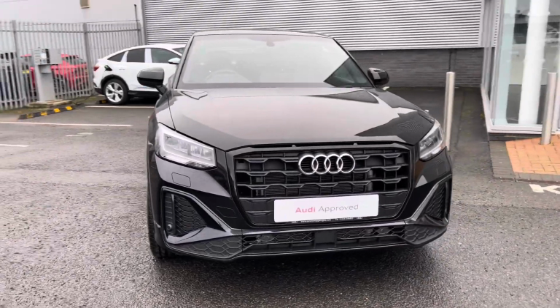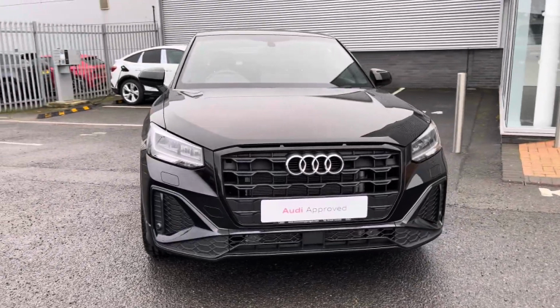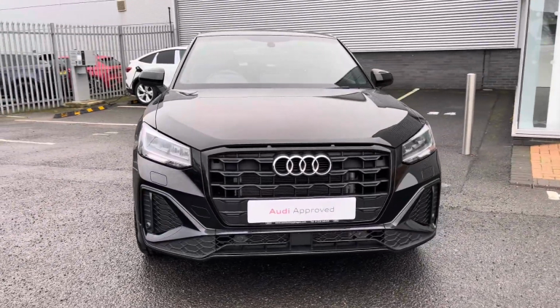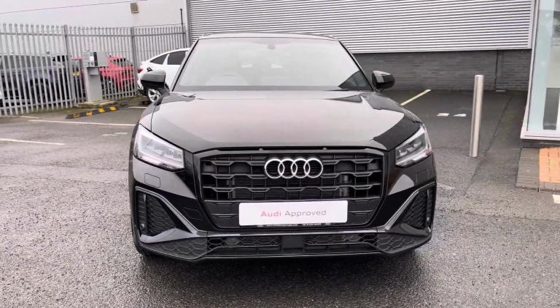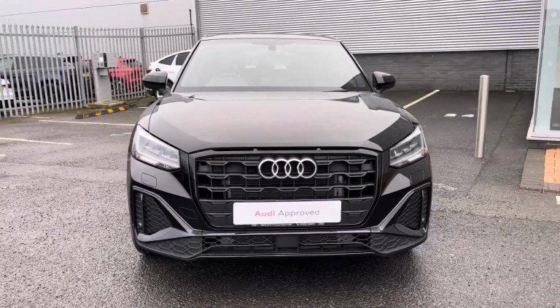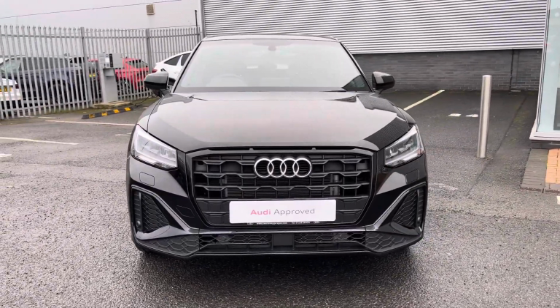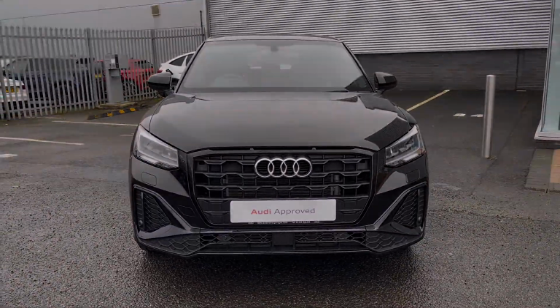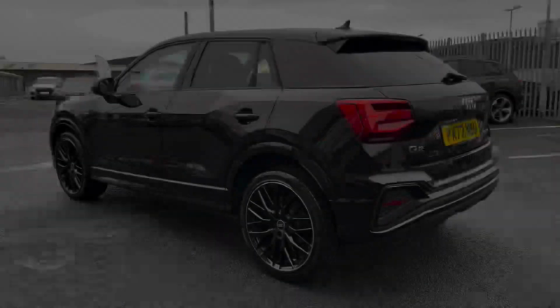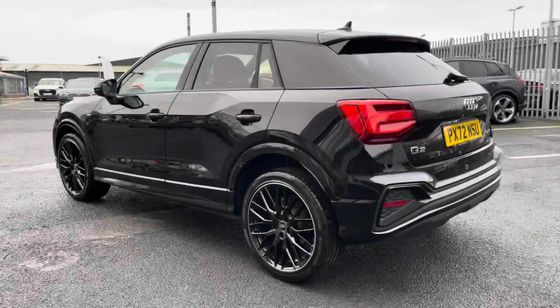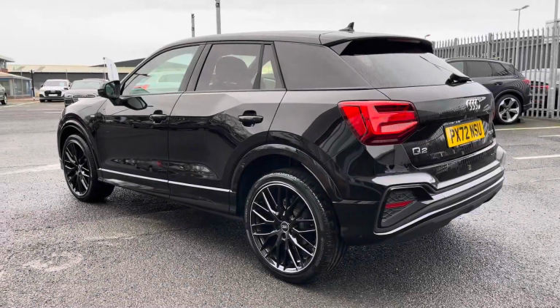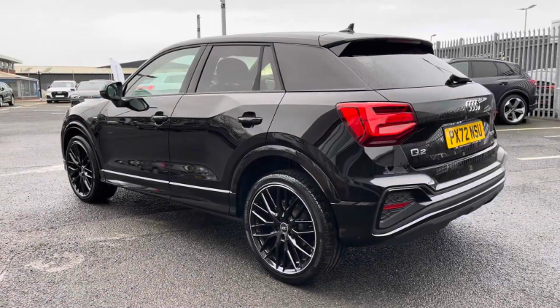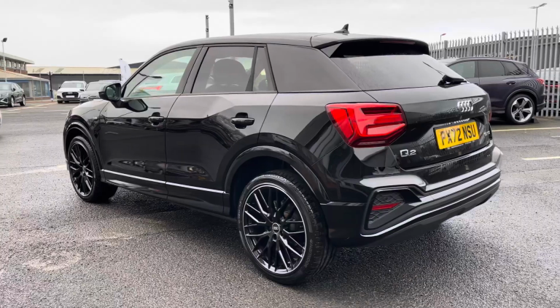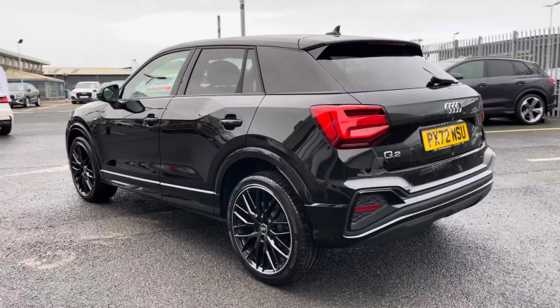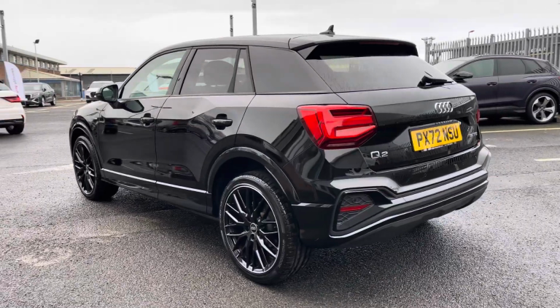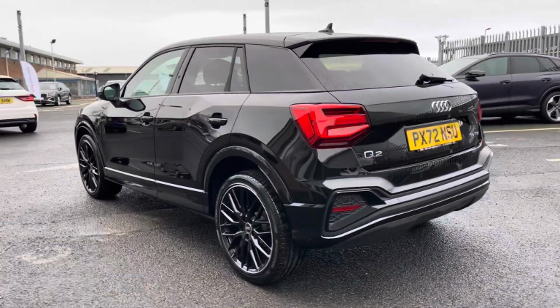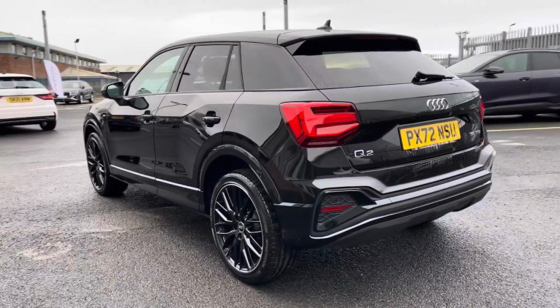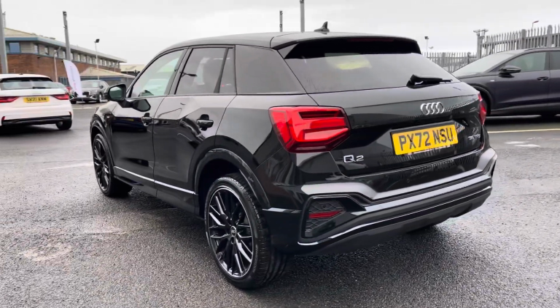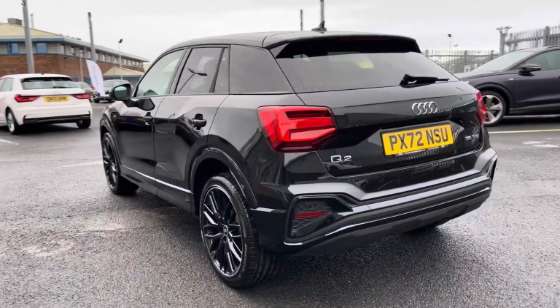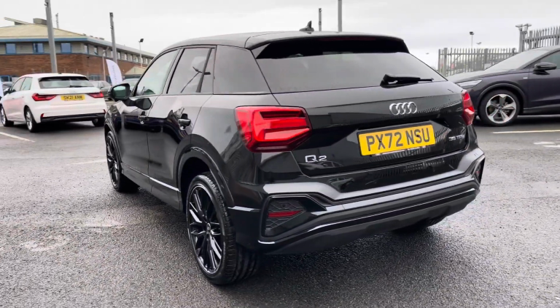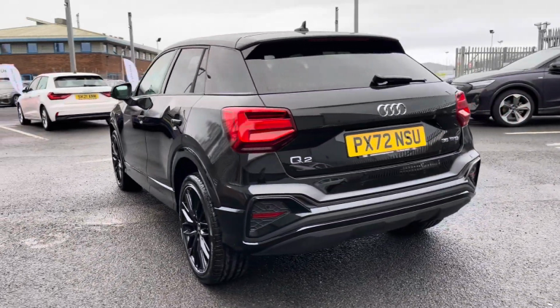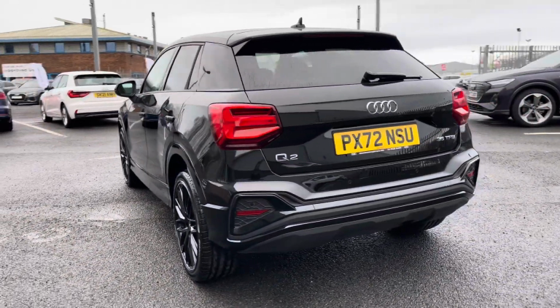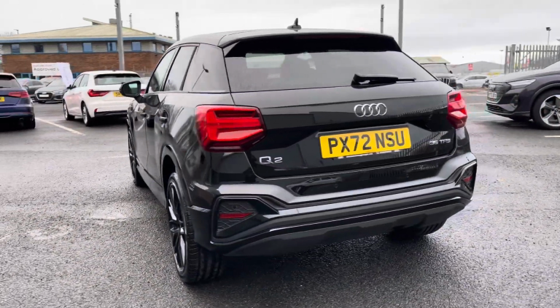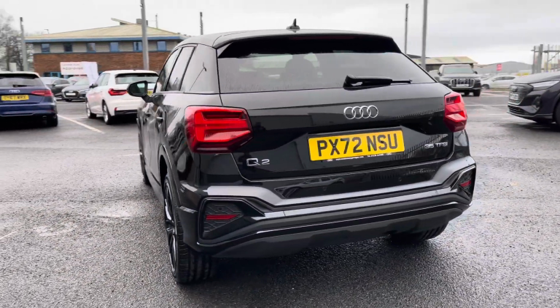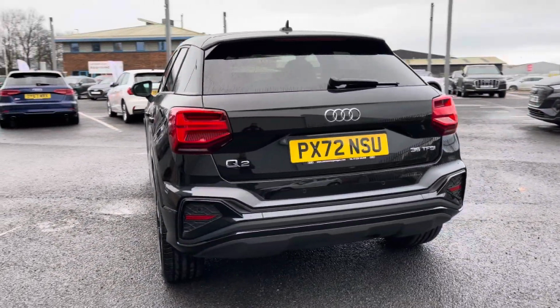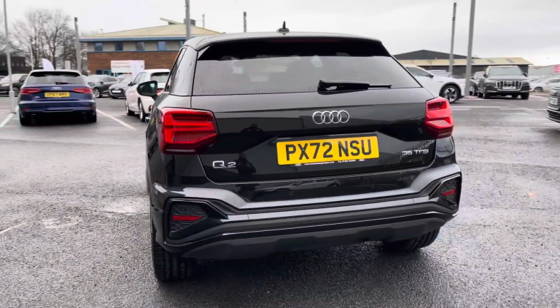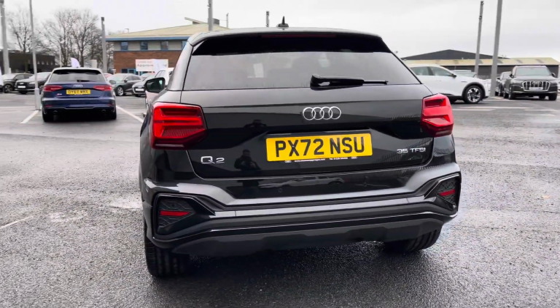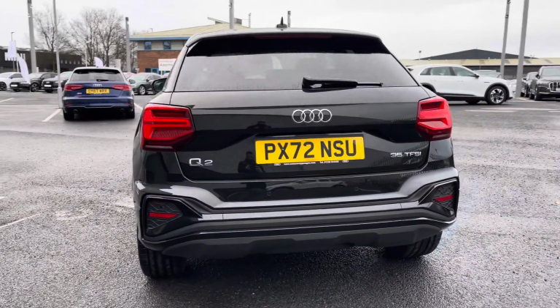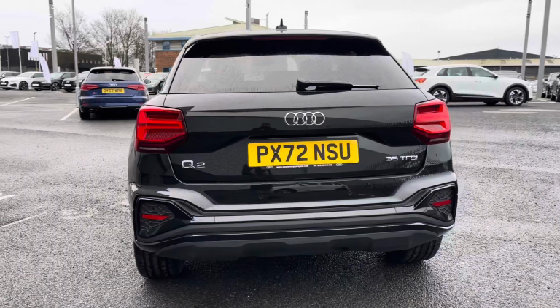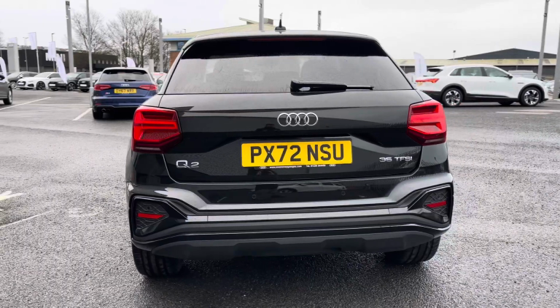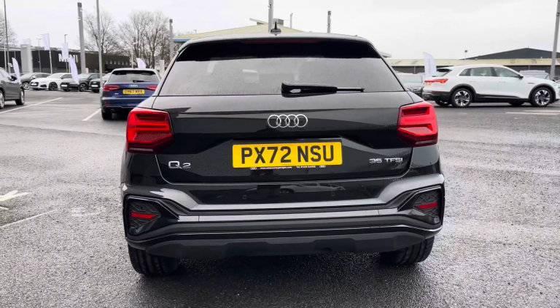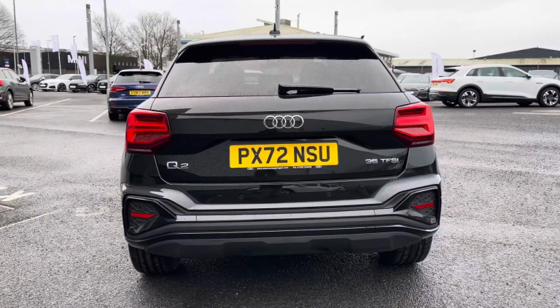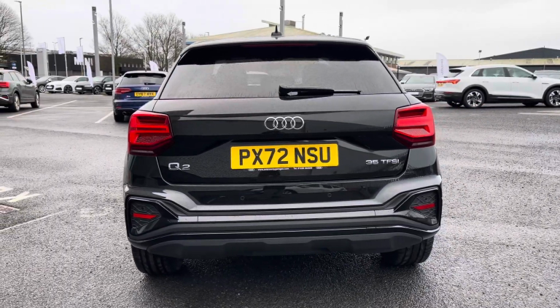Under the bonnet you'll find a 1.5L petrol engine producing 150 PS, which is delivered via the 7-speed S tronic gearbox, returning up to 46.3 MPG on average.